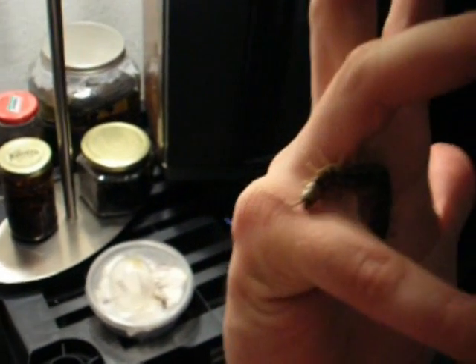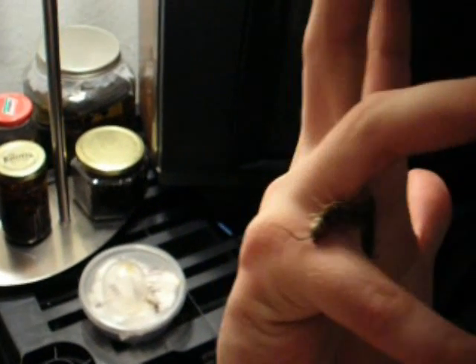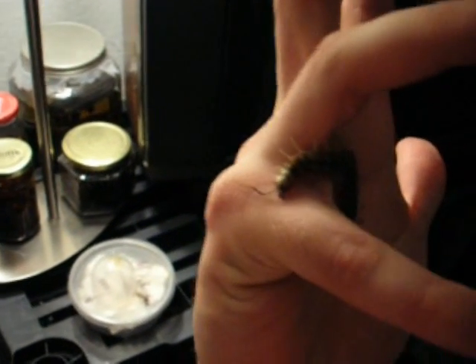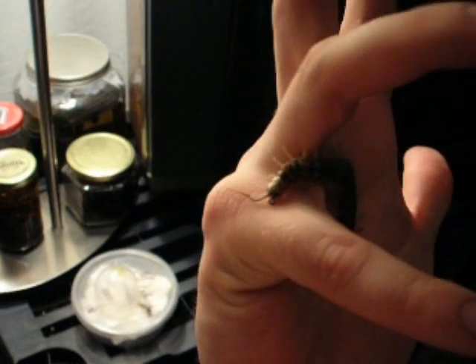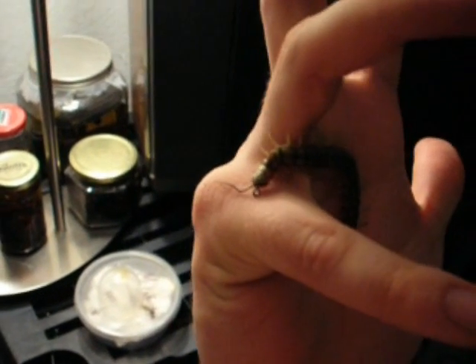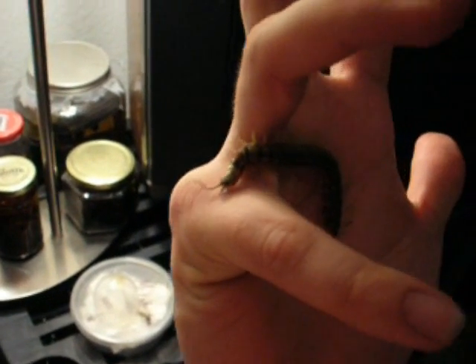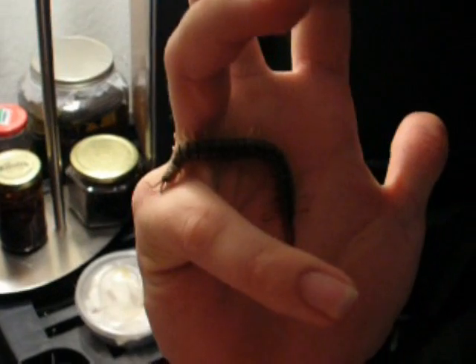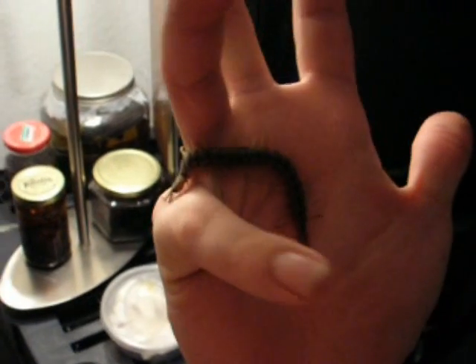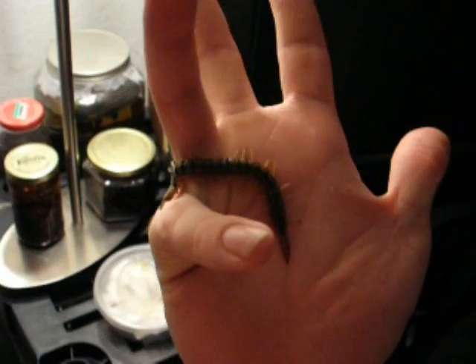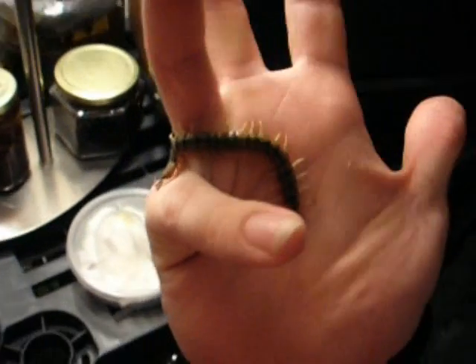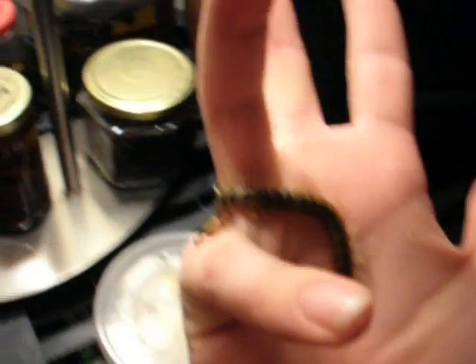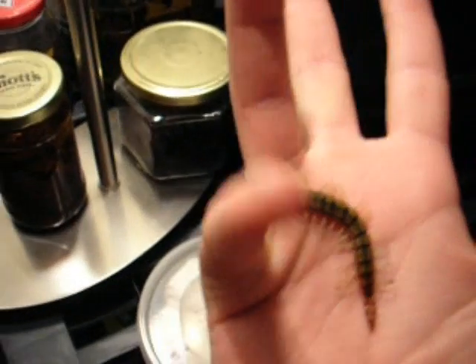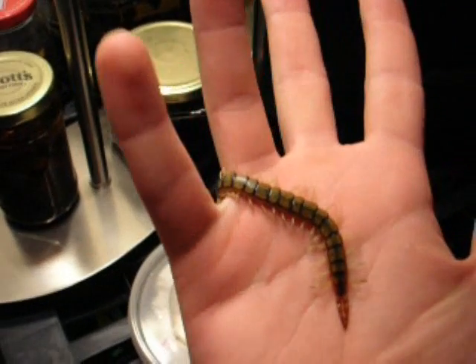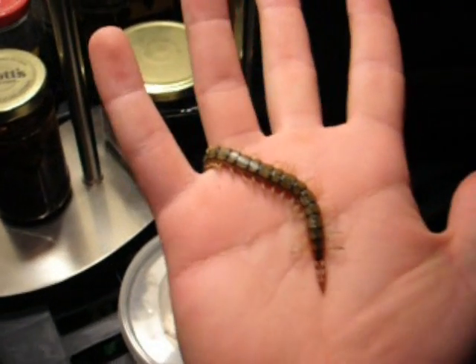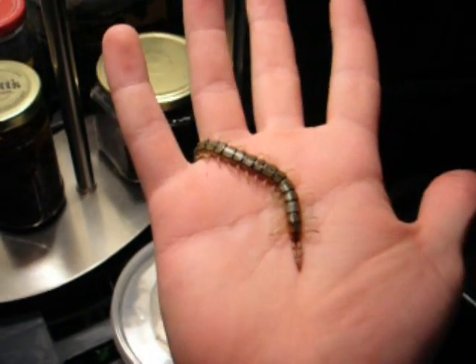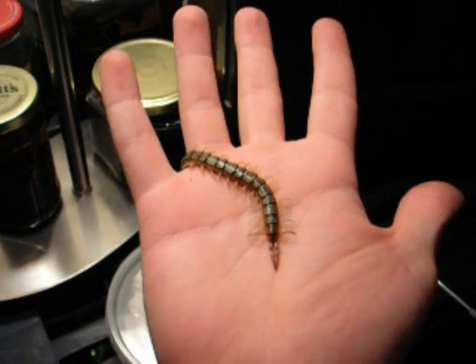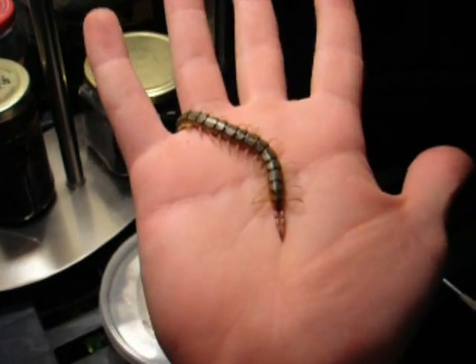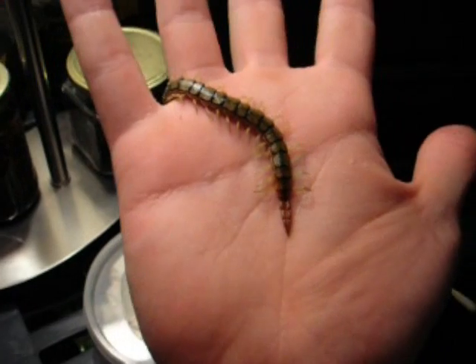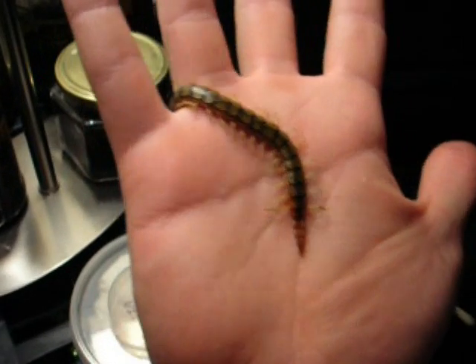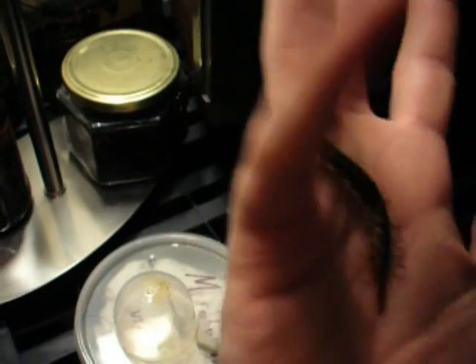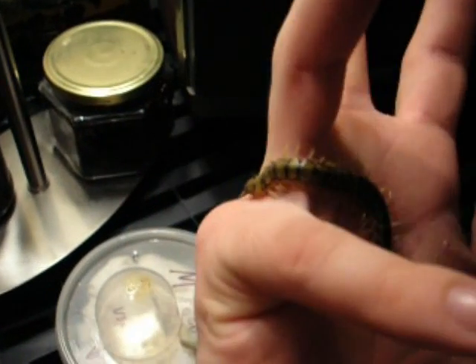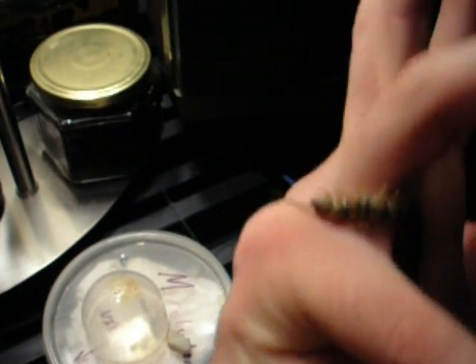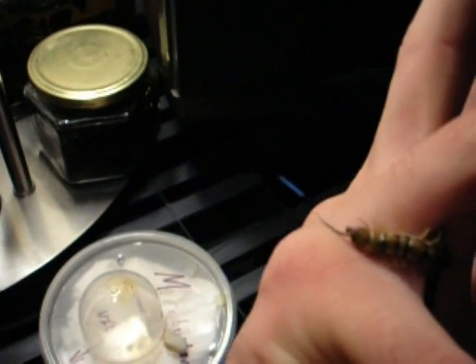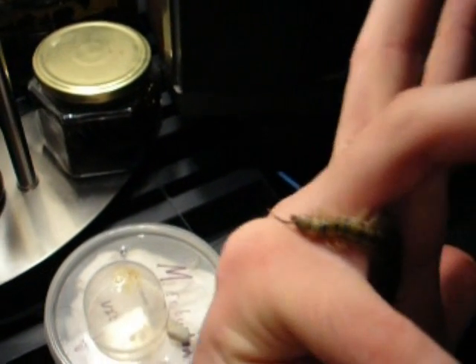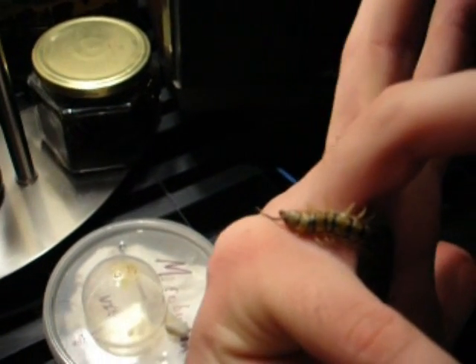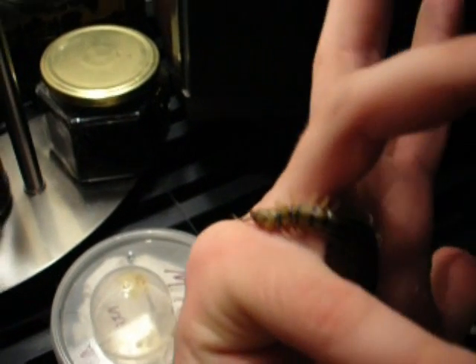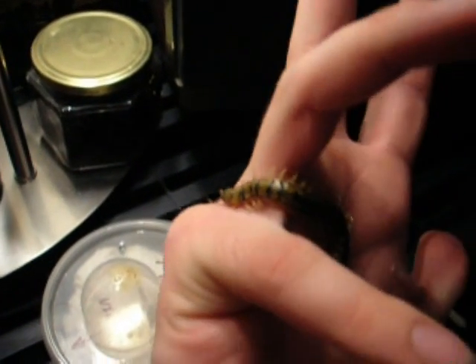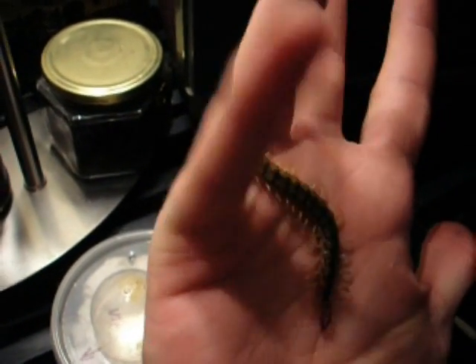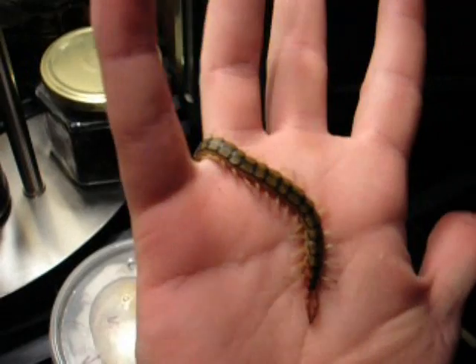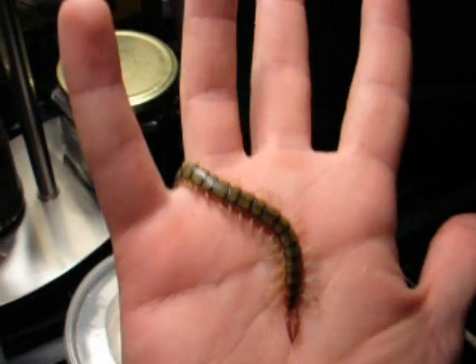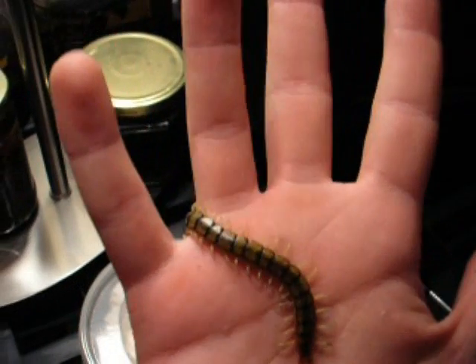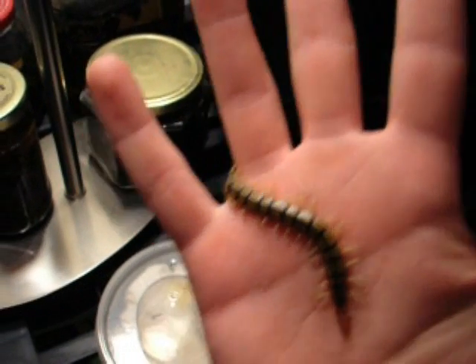Egyptian Emerald Centipedes — Scolopendra Morsetans. This is a female that's laid eggs for me in the past. I can't remember if I got babies off her or if she ate them or not.